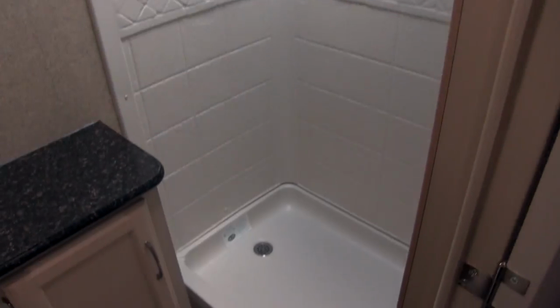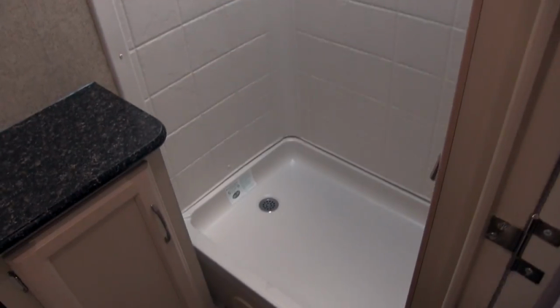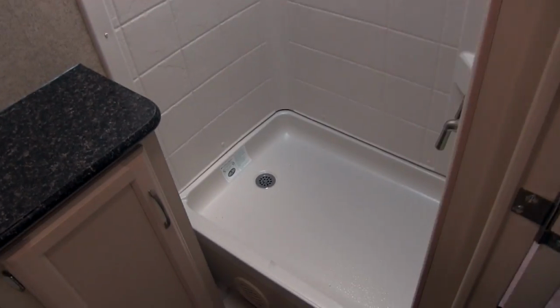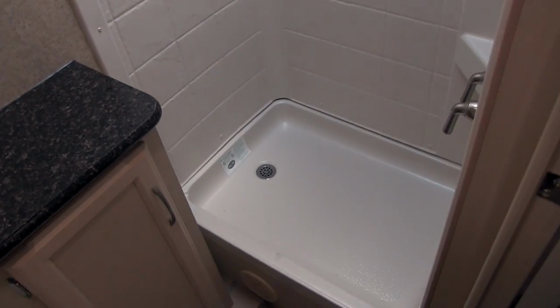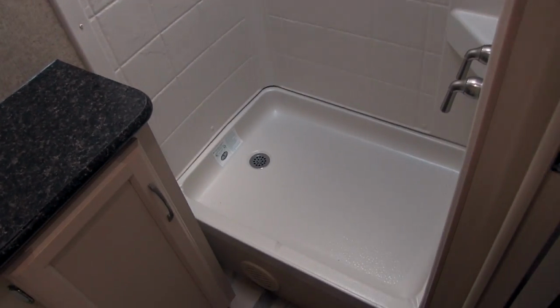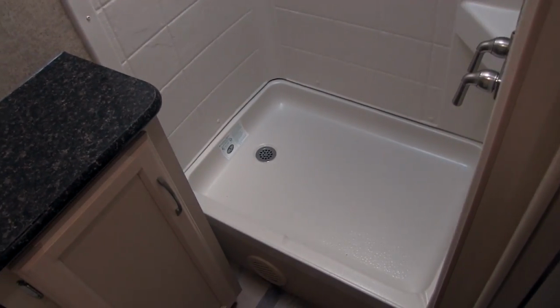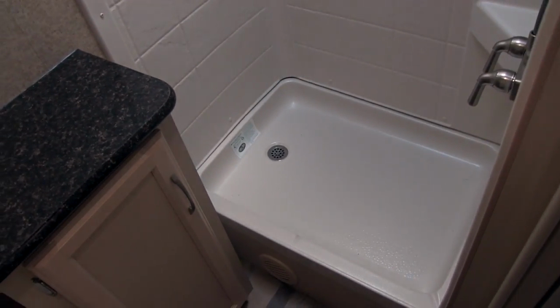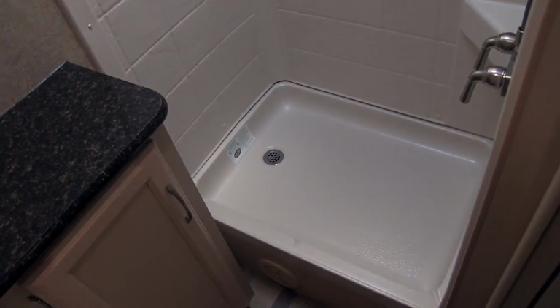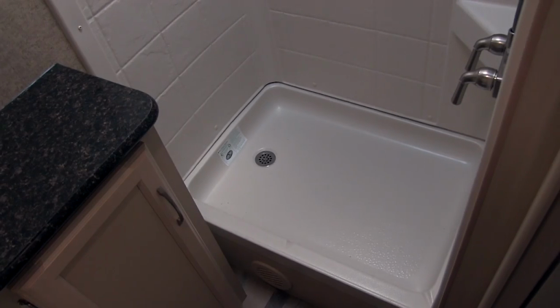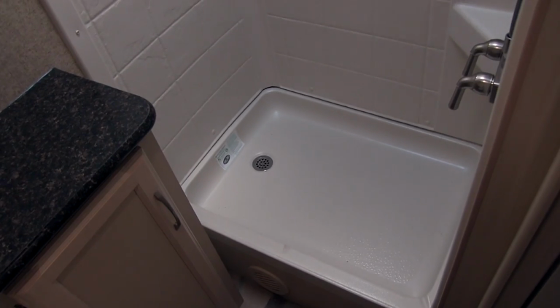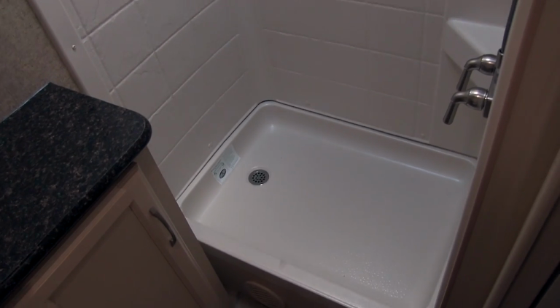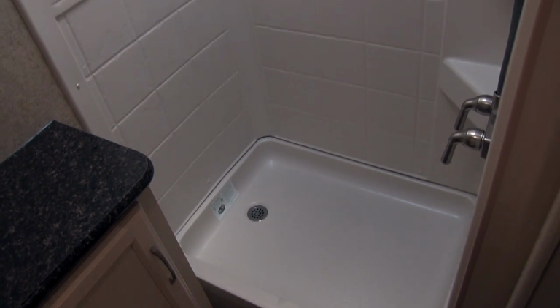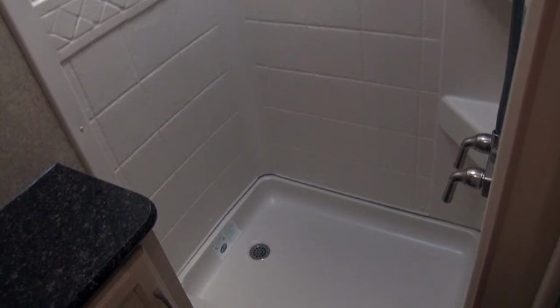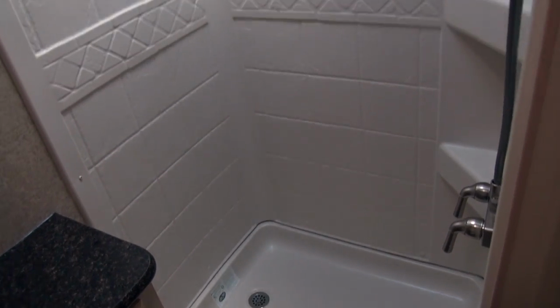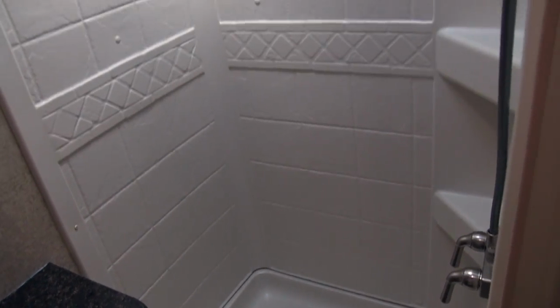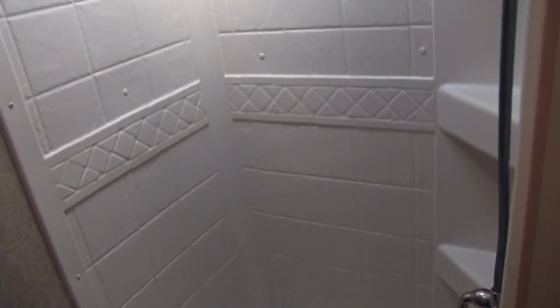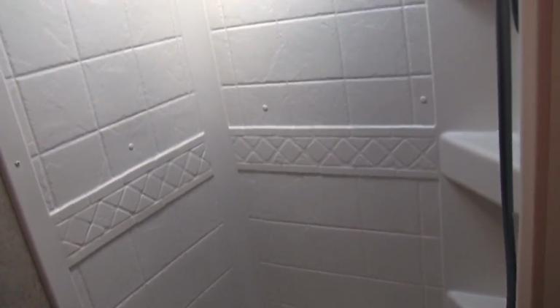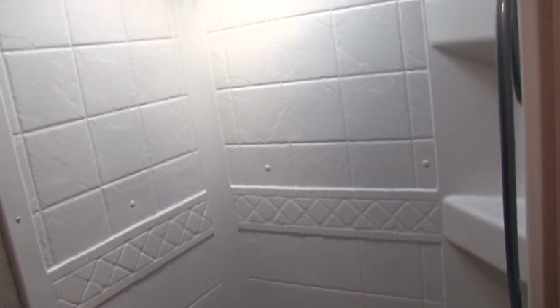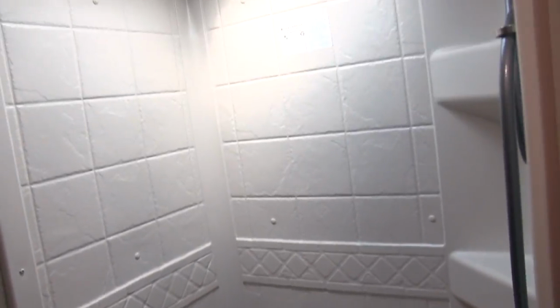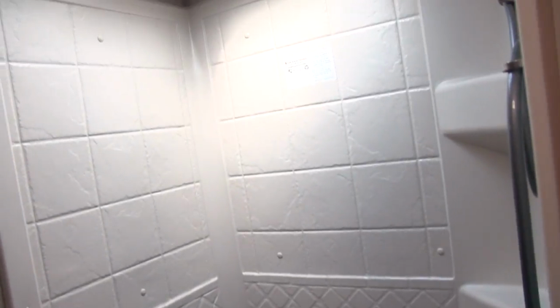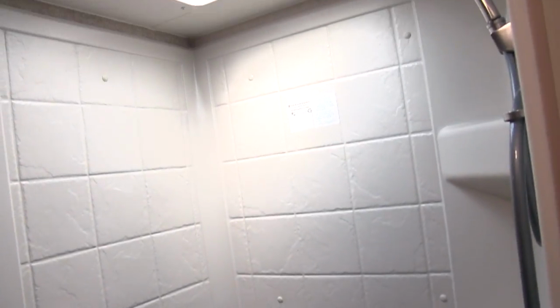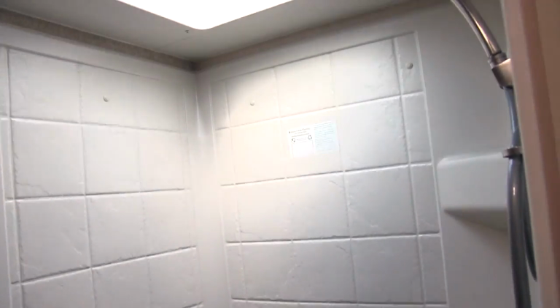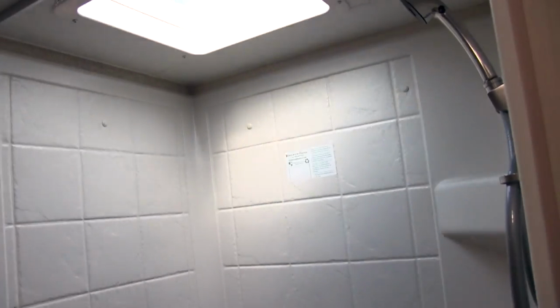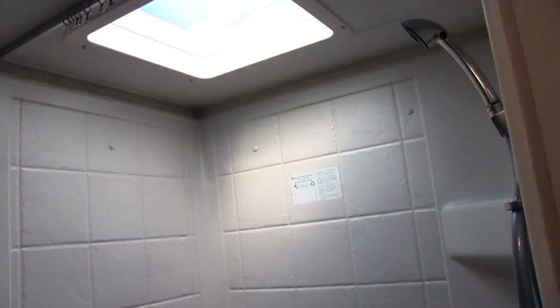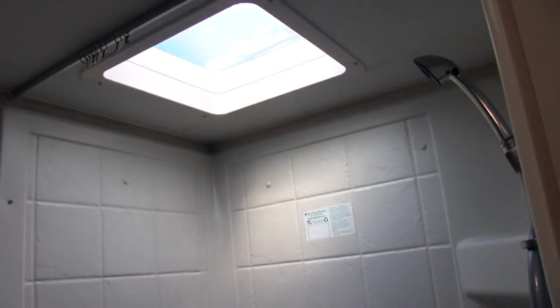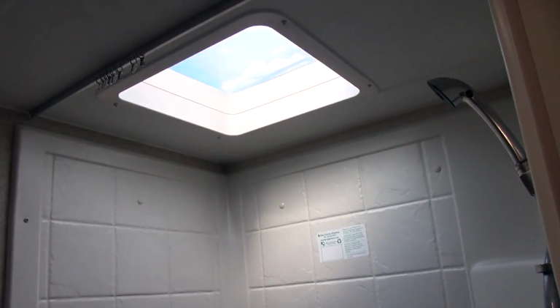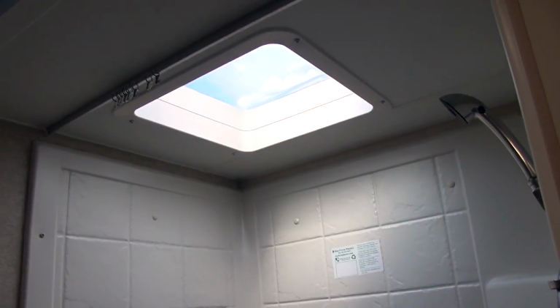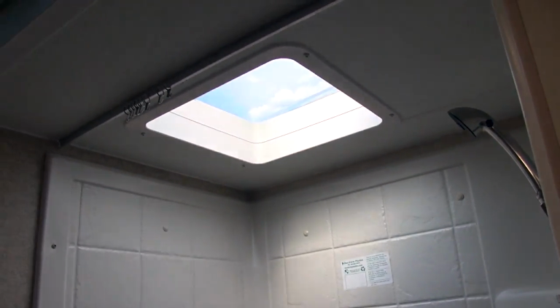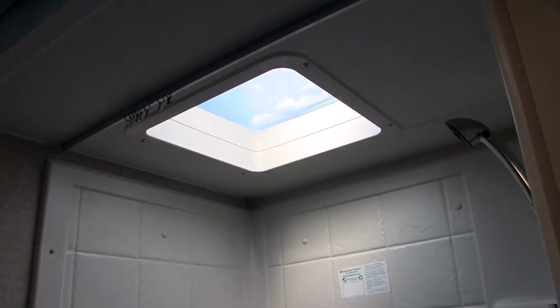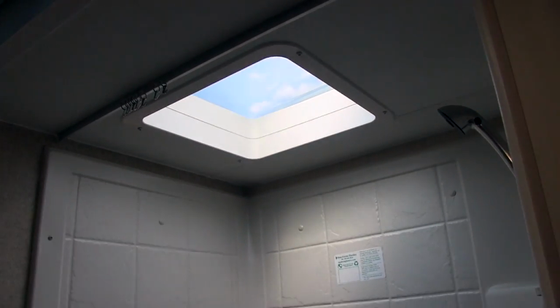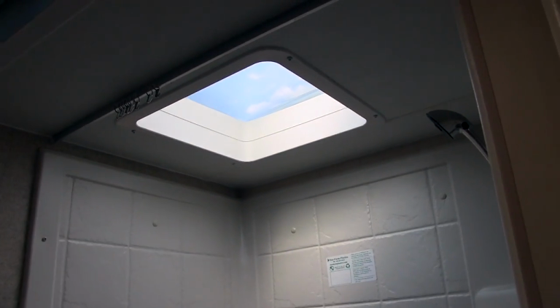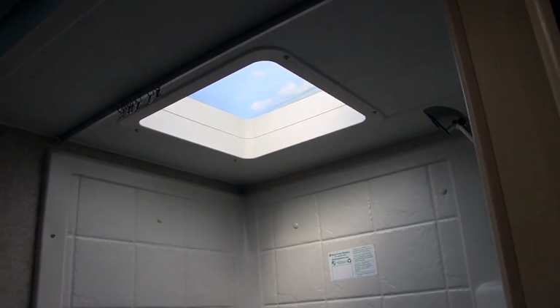Right over here is your shower. You have a hand wand to make it easy to wash up, and then a big skylight up top.